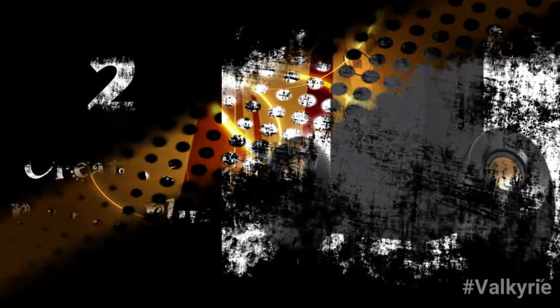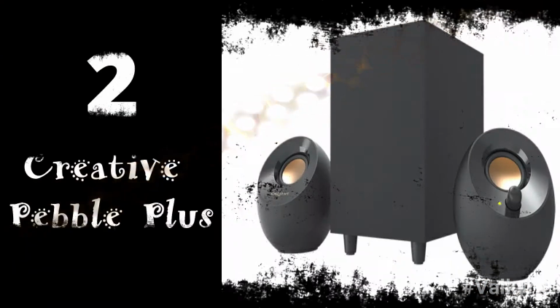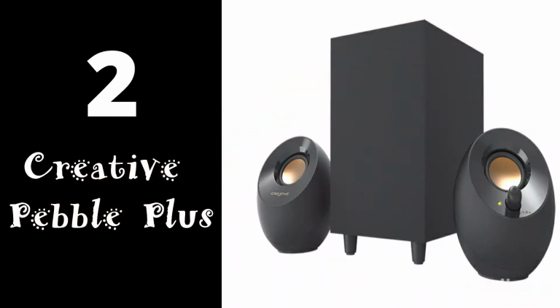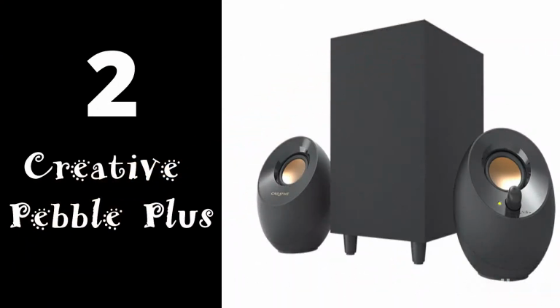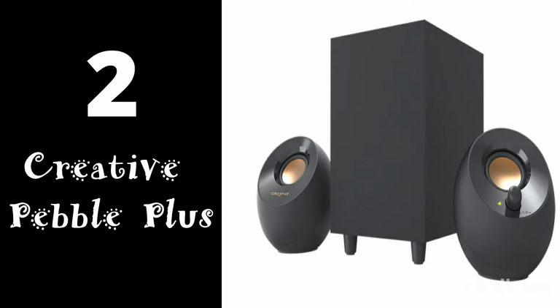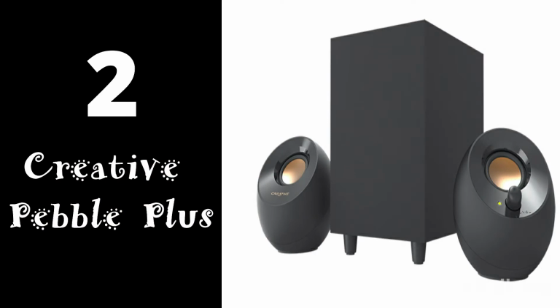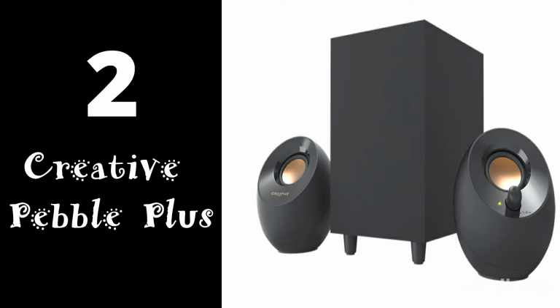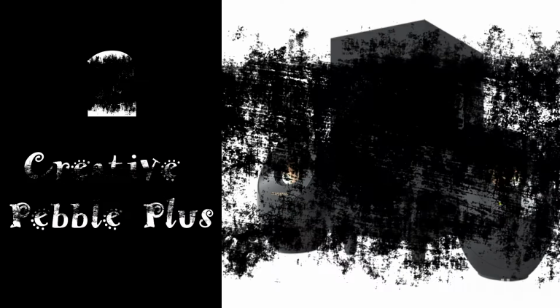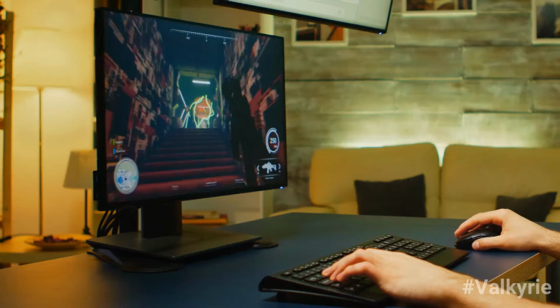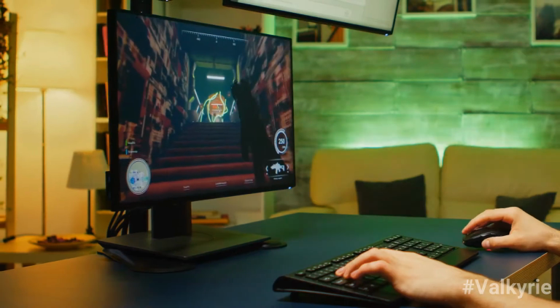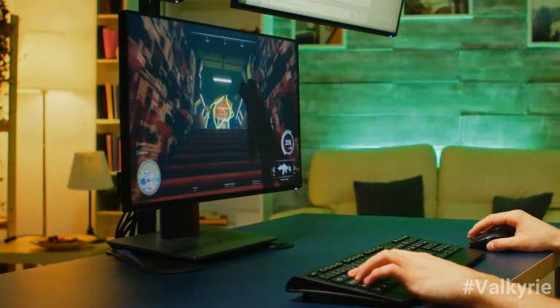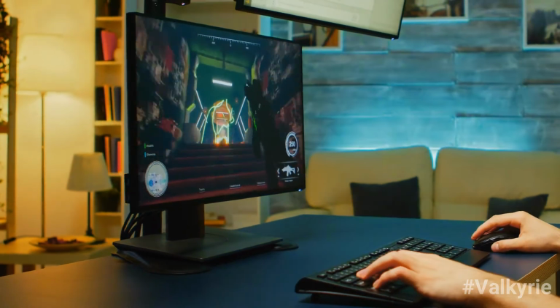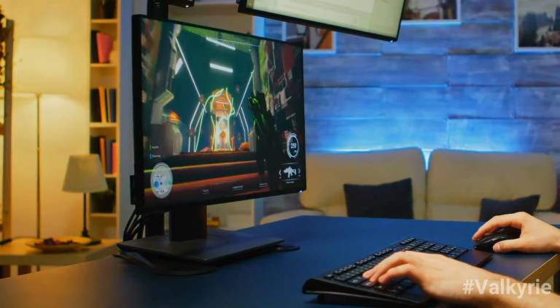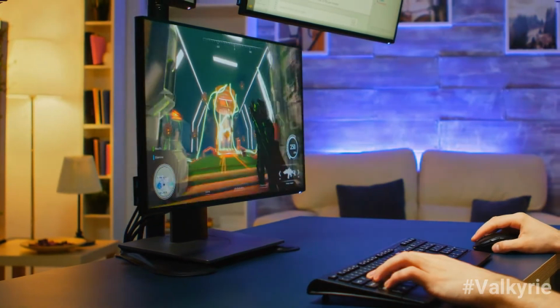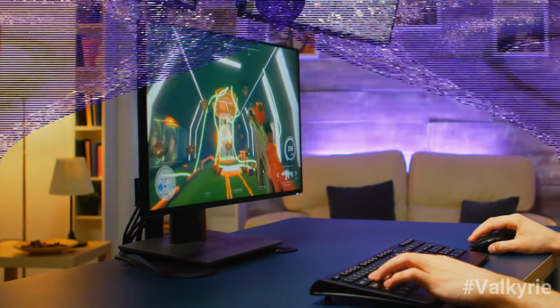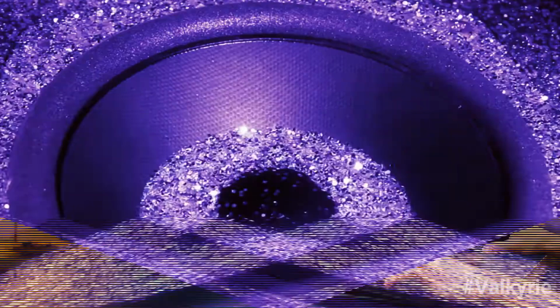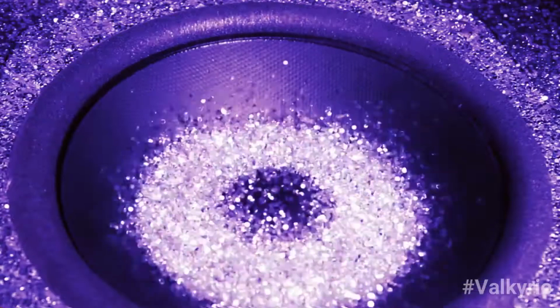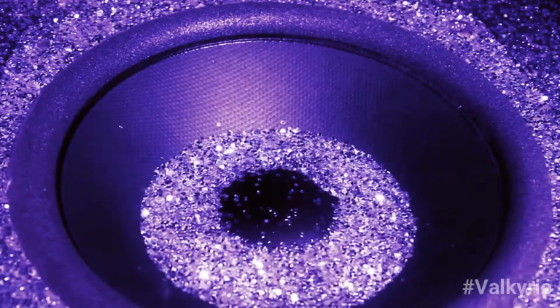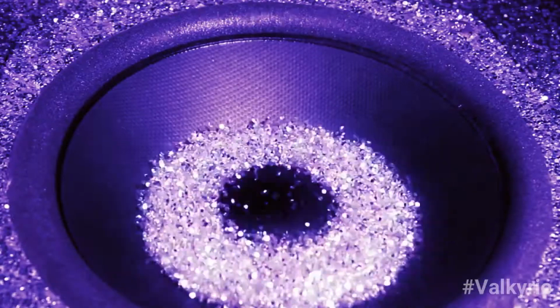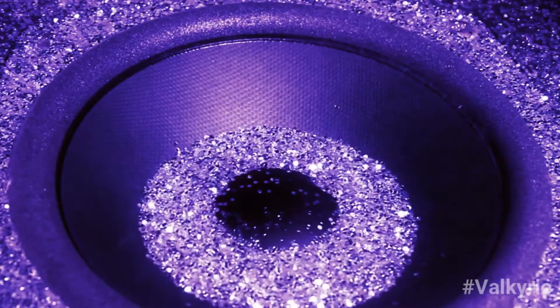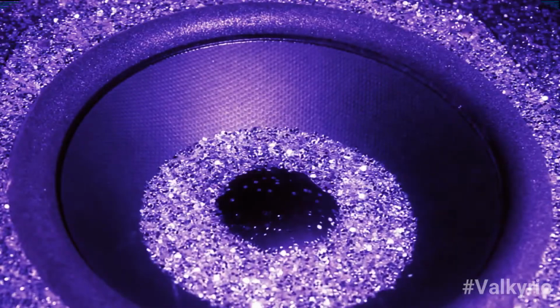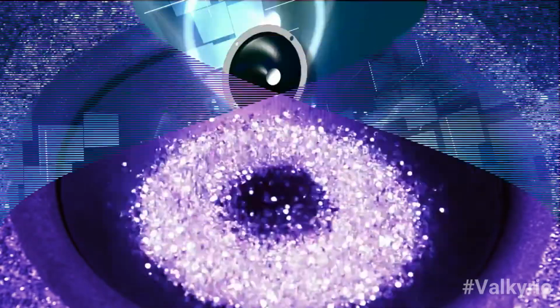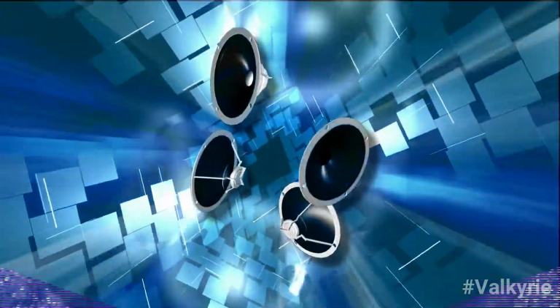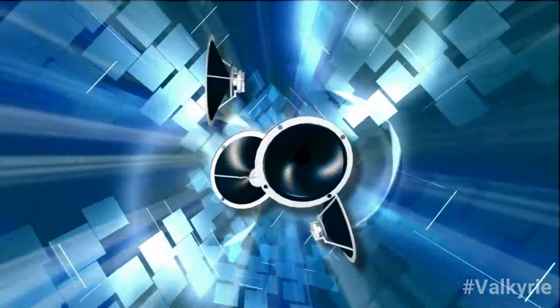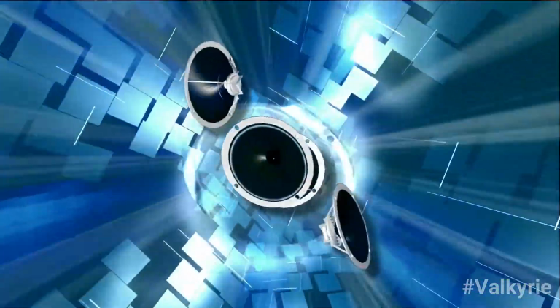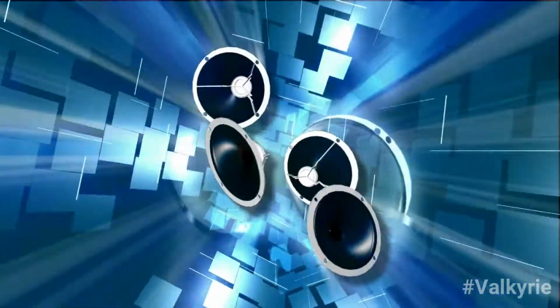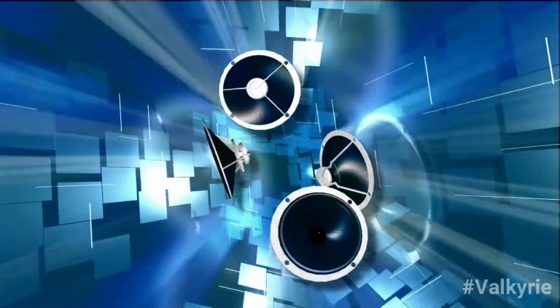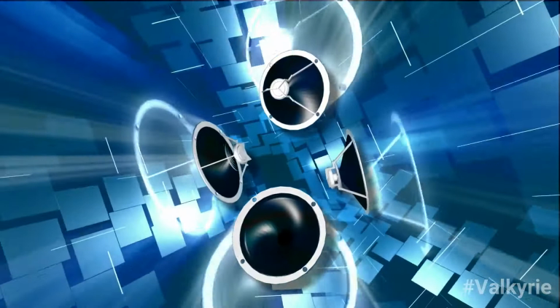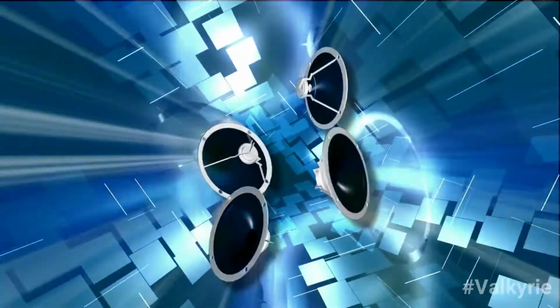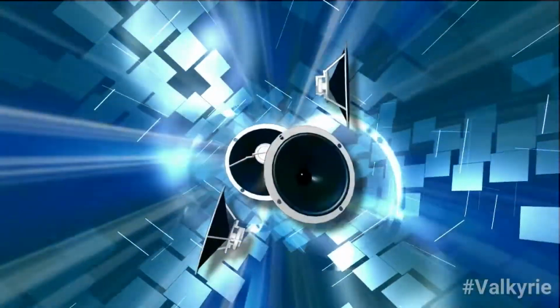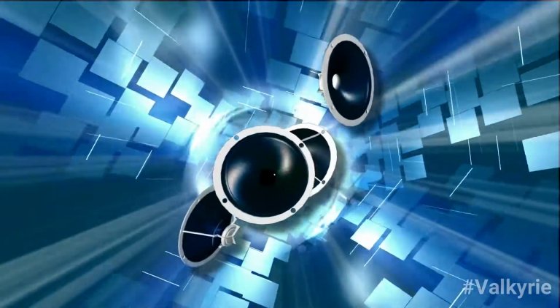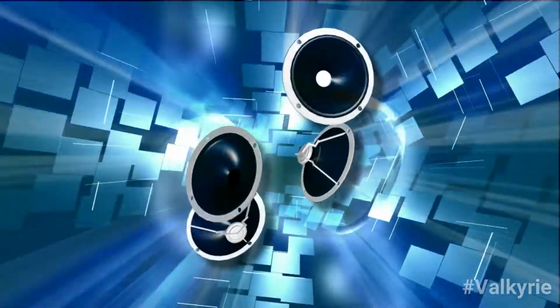Number 2: The Creative Pebble Plus. When you don't have much space for your PC gaming, these speakers deliver powerful sounds without compromise. You'll experience crisp audio, compact sizing, and minimal distortion.